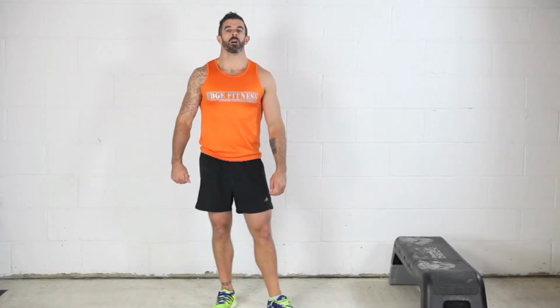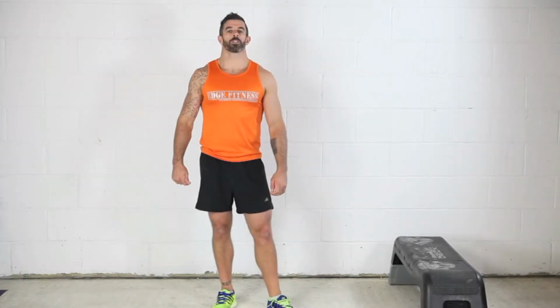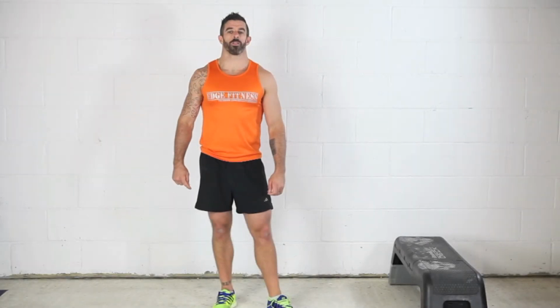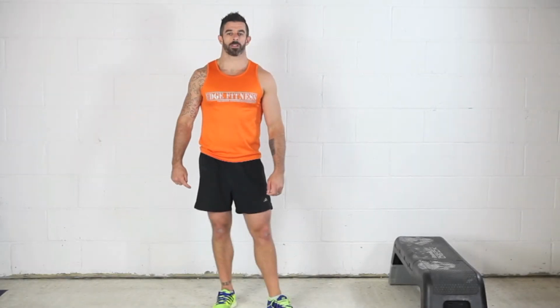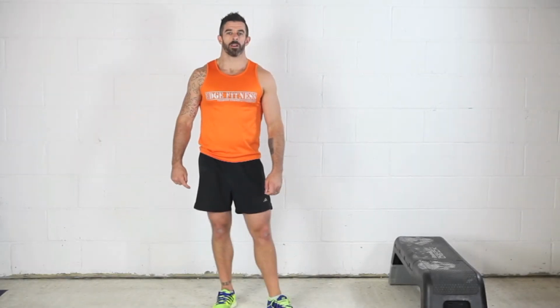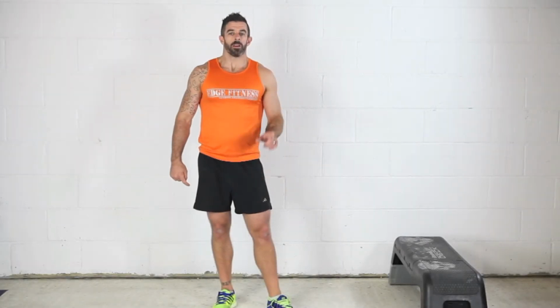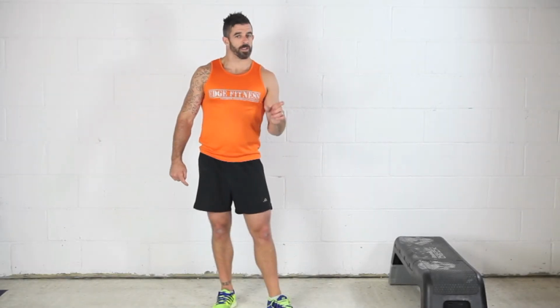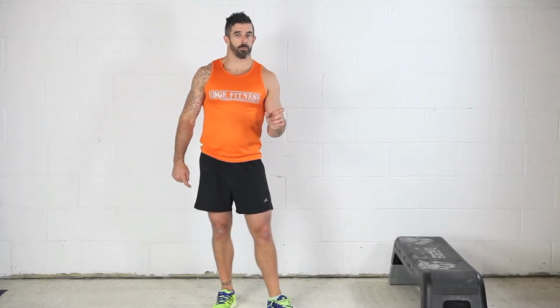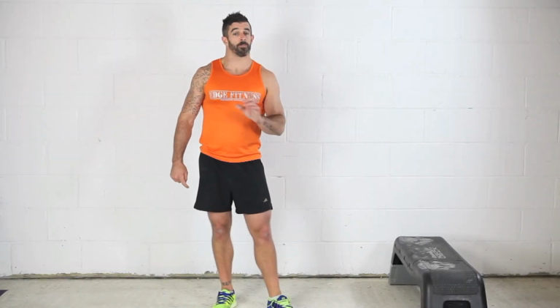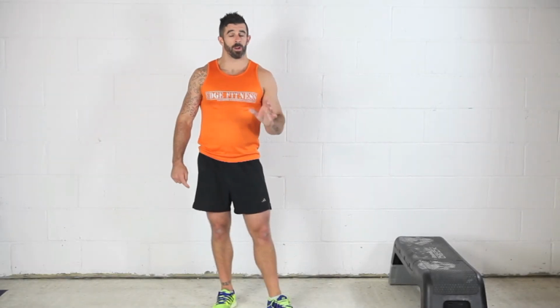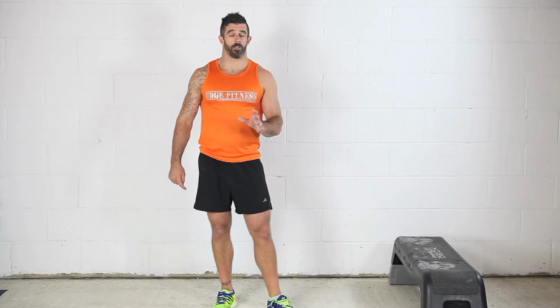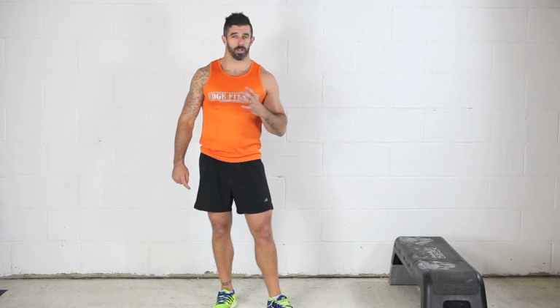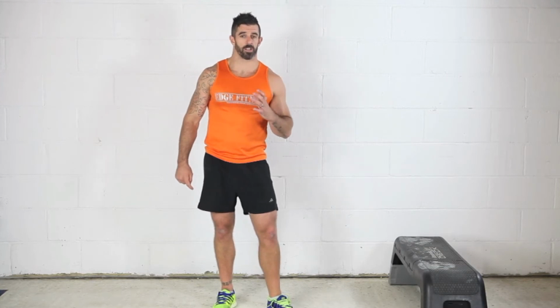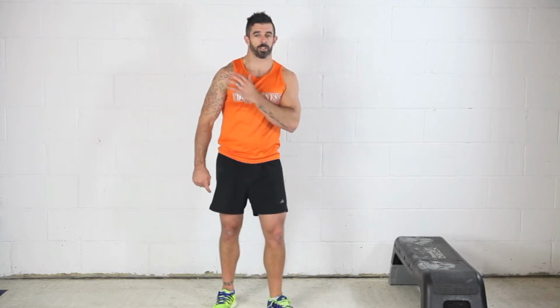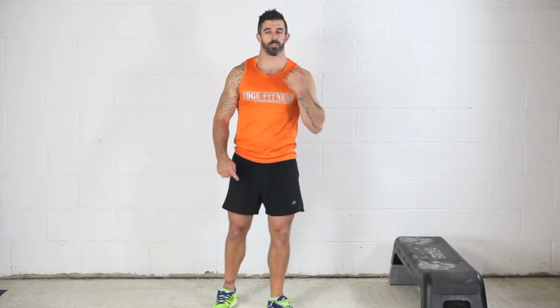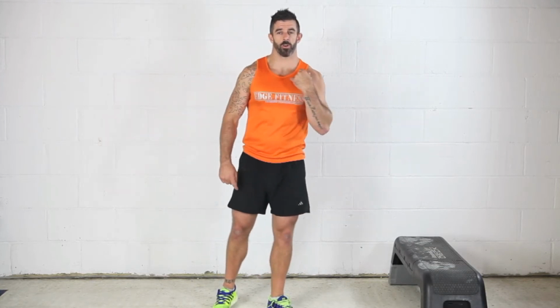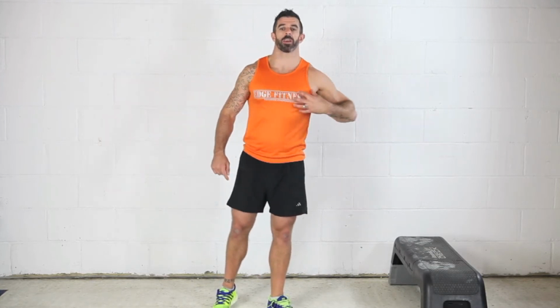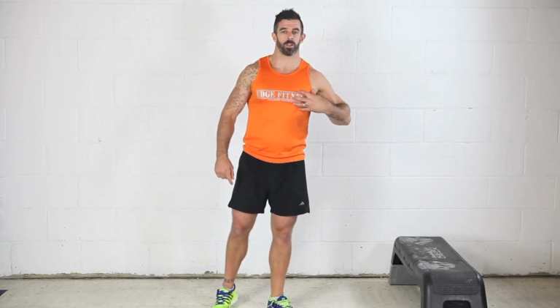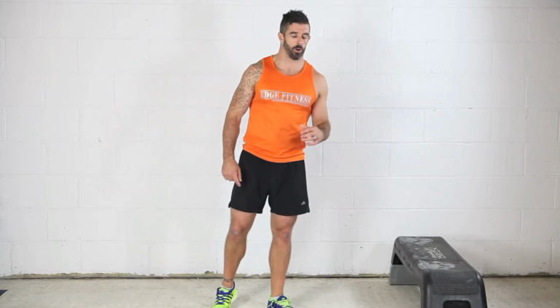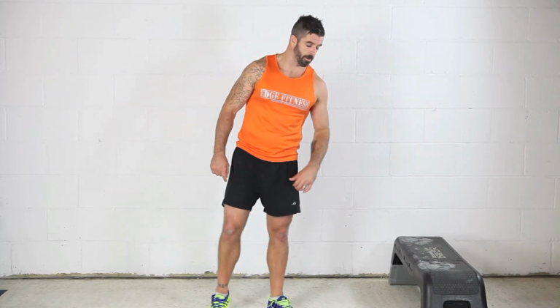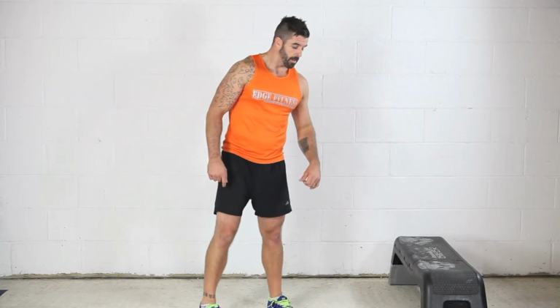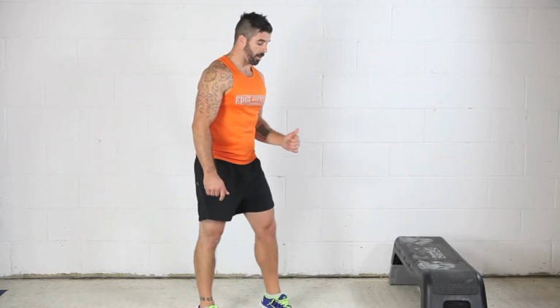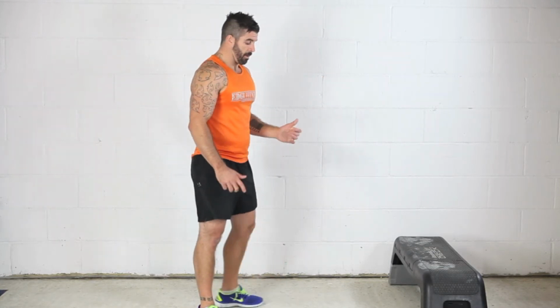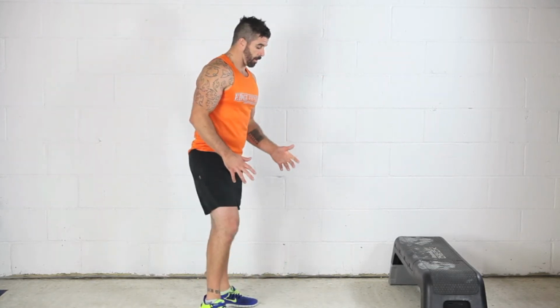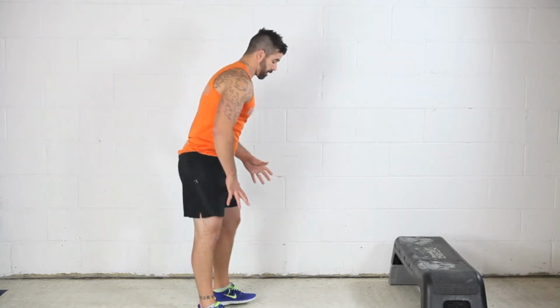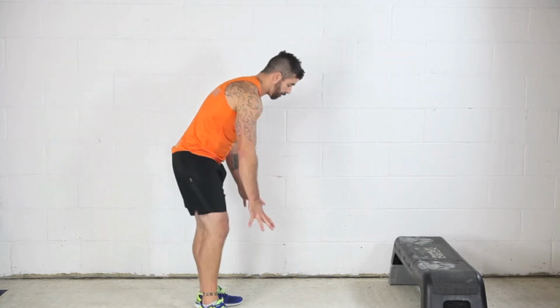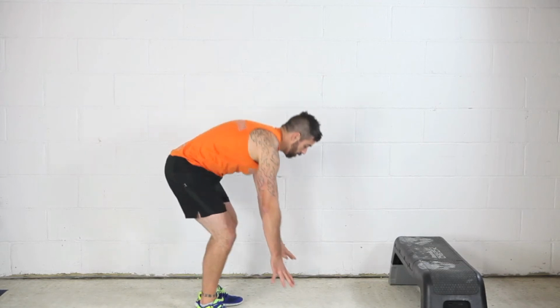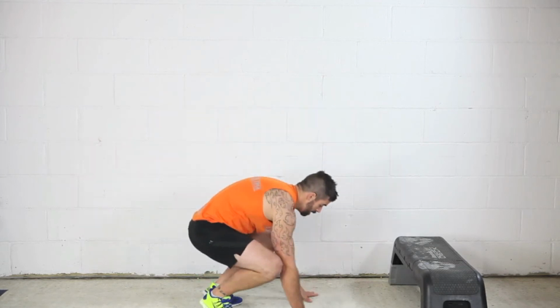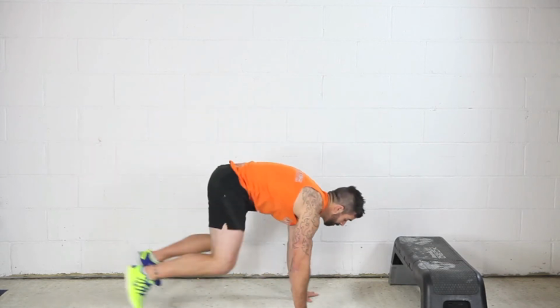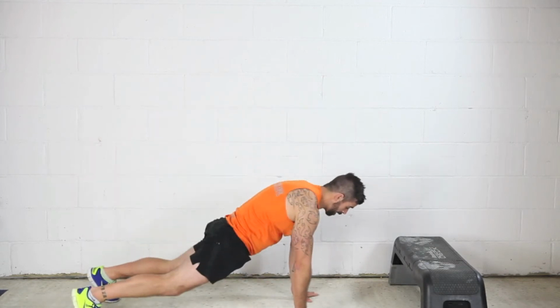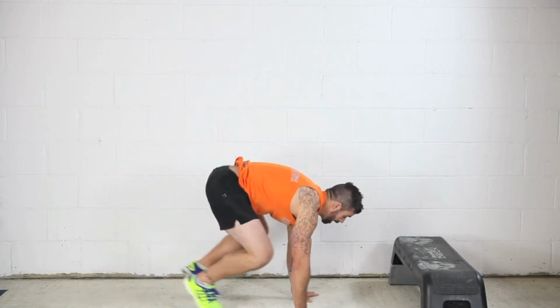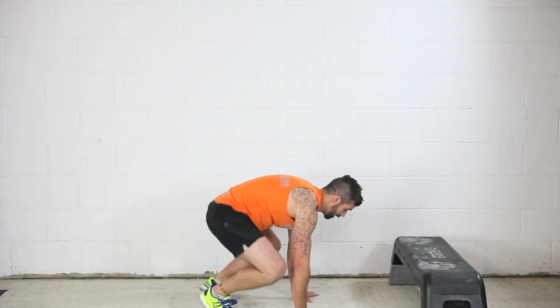The squat thrust. Very simple move, quite tough, quite challenging, especially in the shoulders and also cardio. Come down to the floor, feet go out and in.